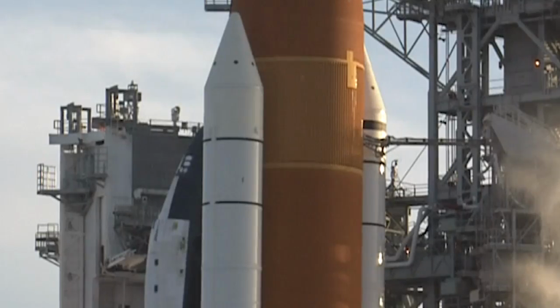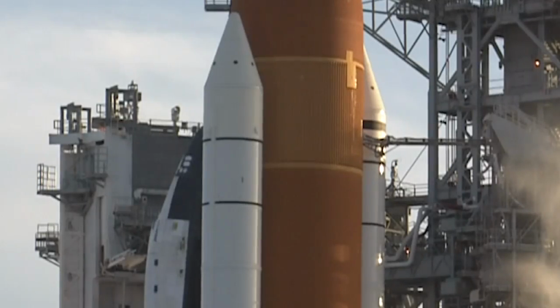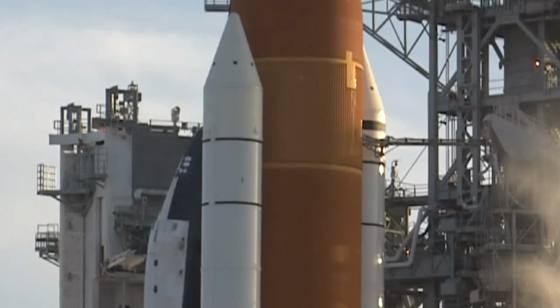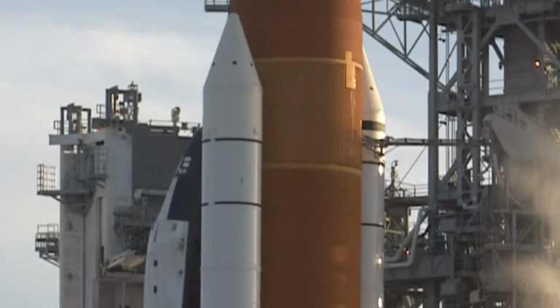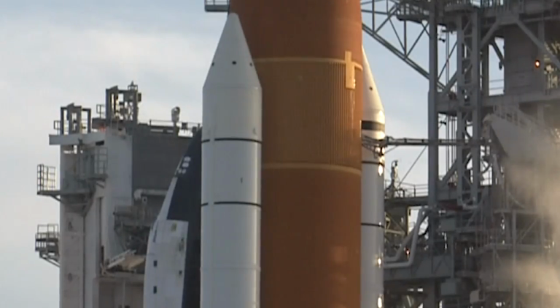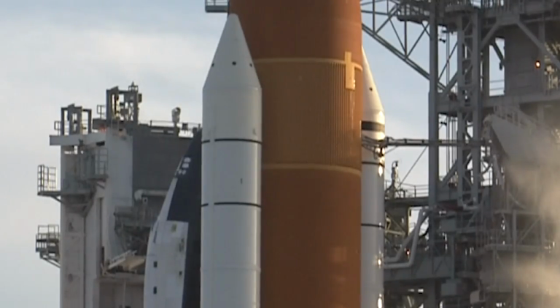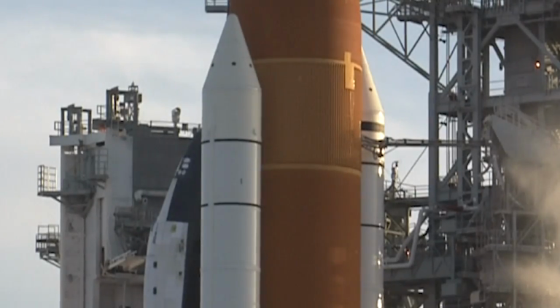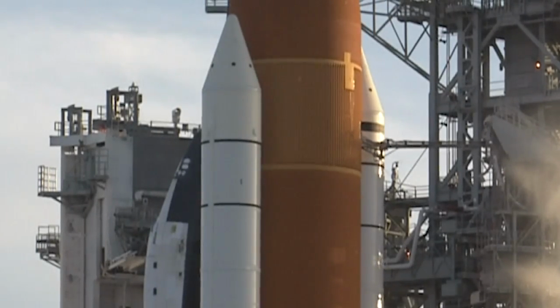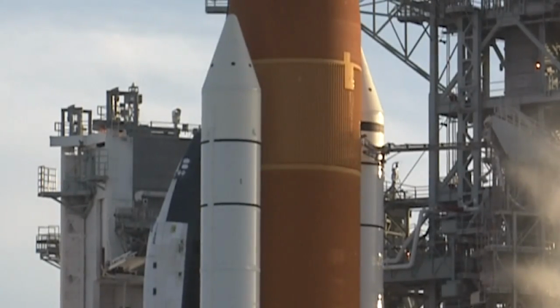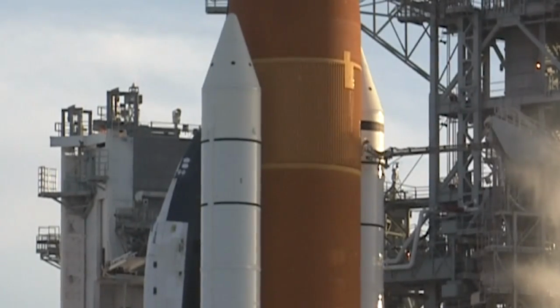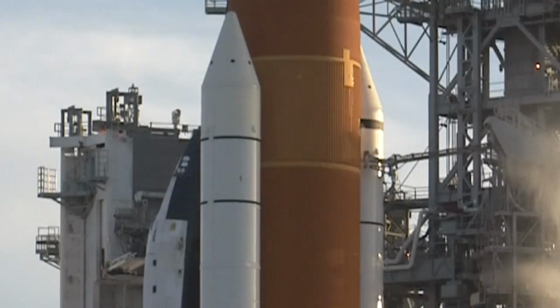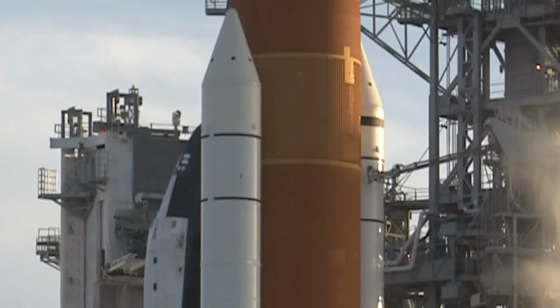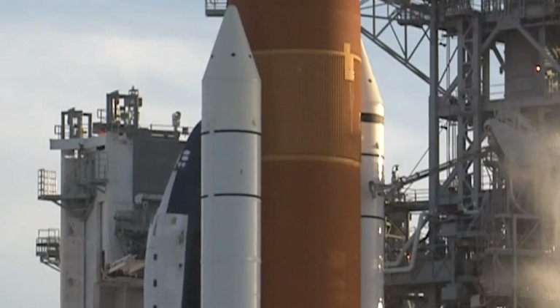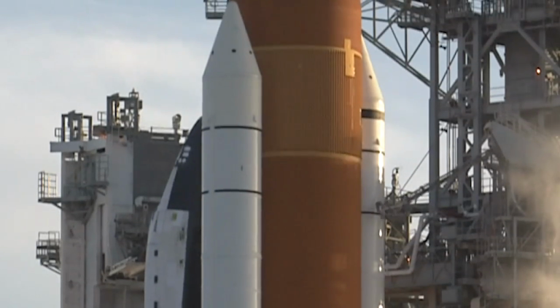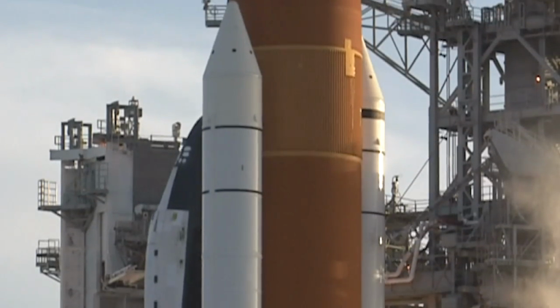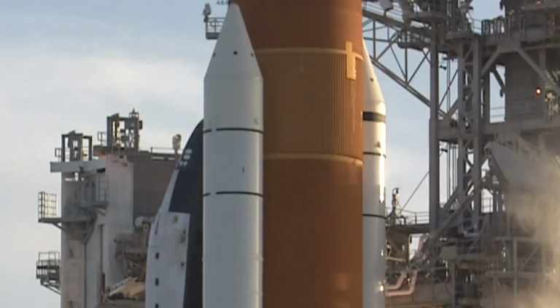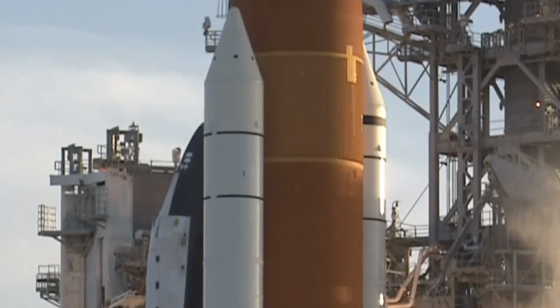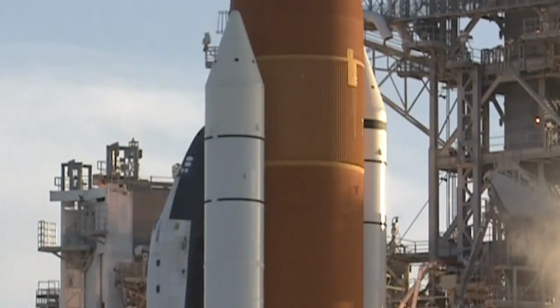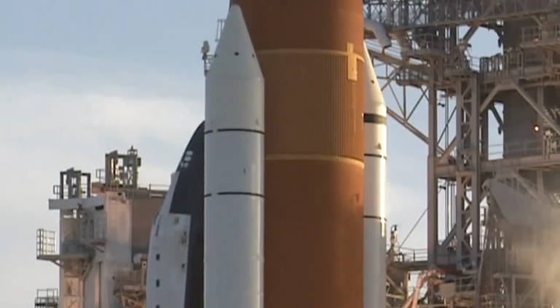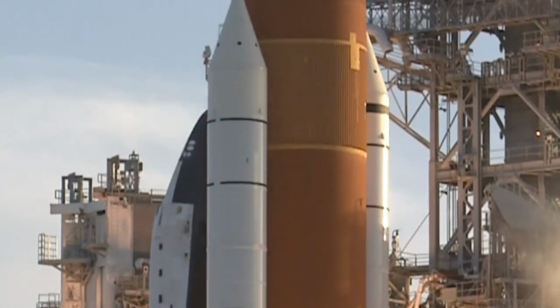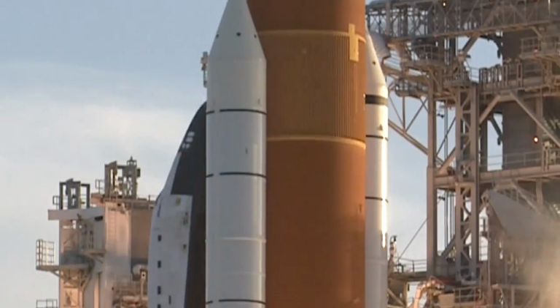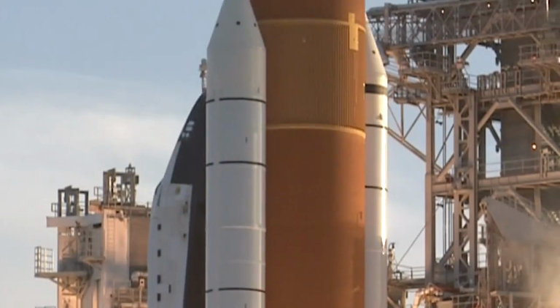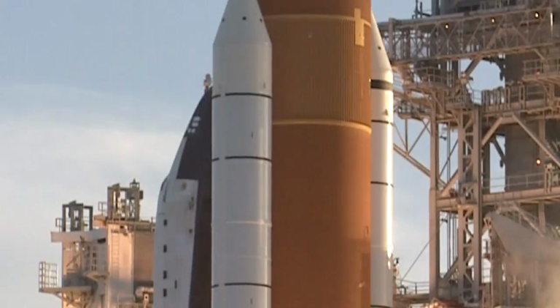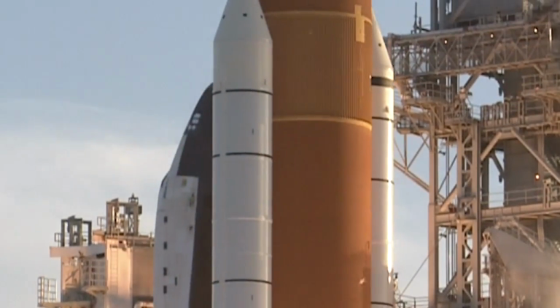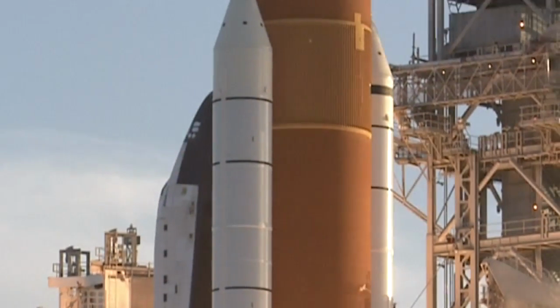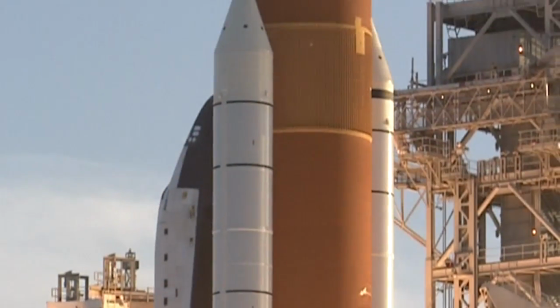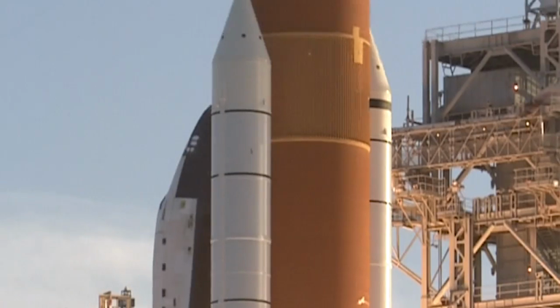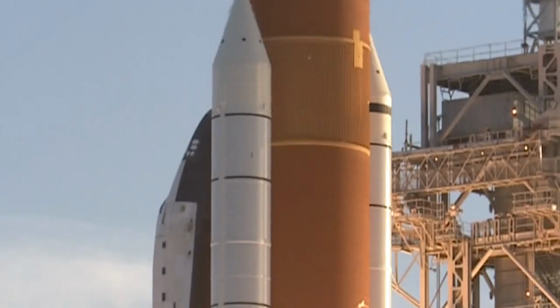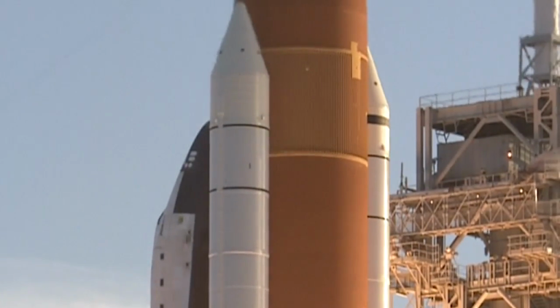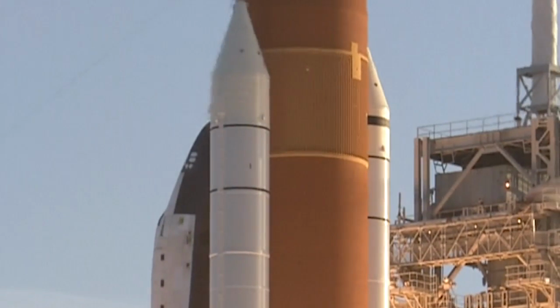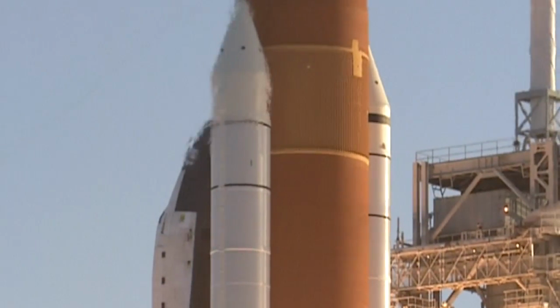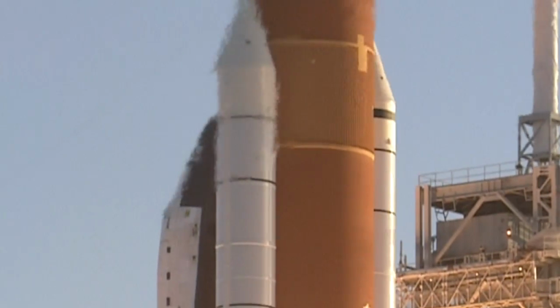At liftoff, the GUP retracts away from the tank, cutting off the connection. The vent arm pulls back to the tower, safely away from the shuttle as it climbs straight up.